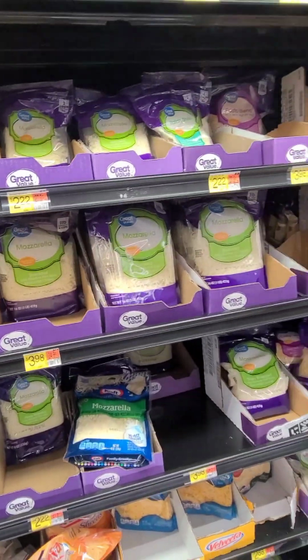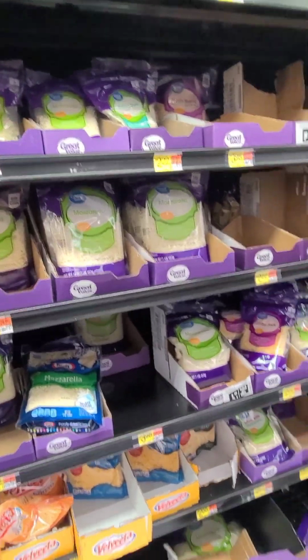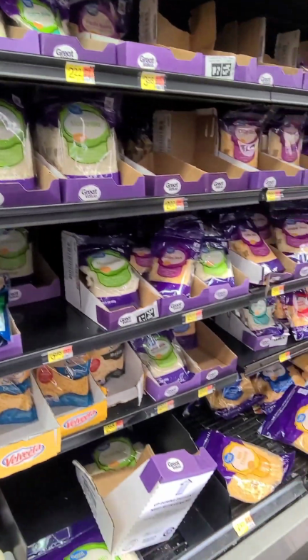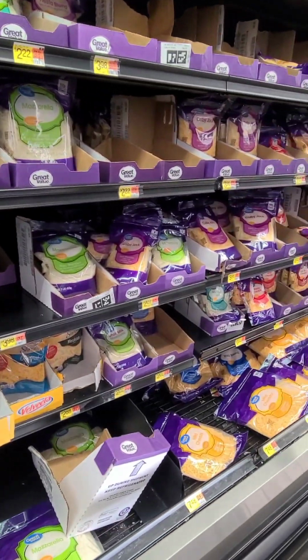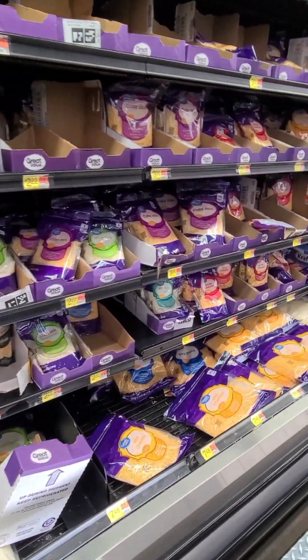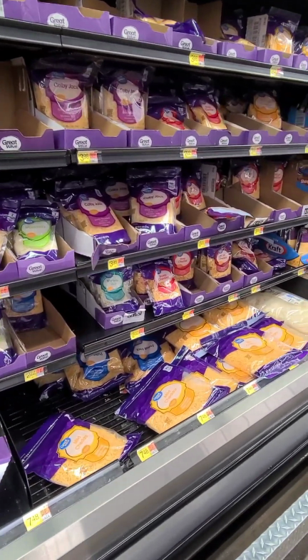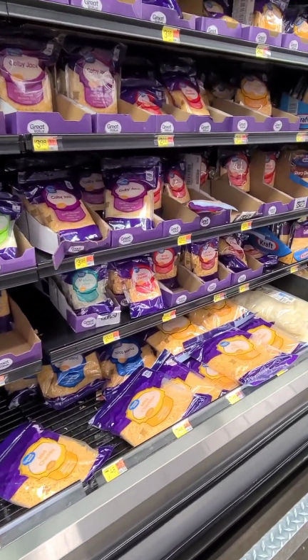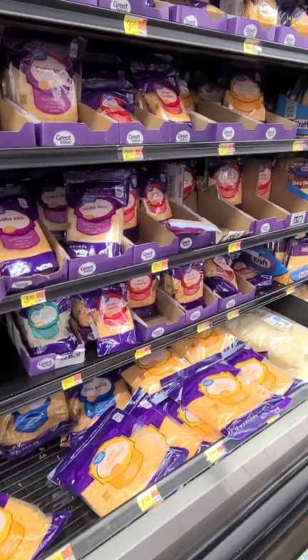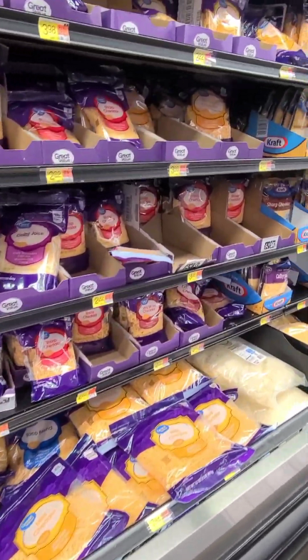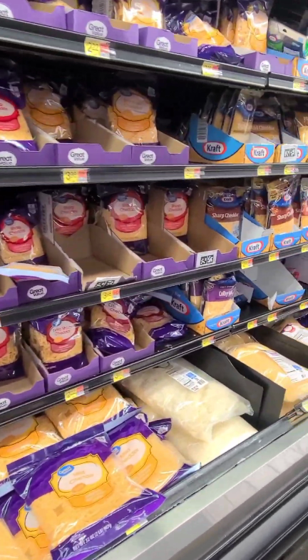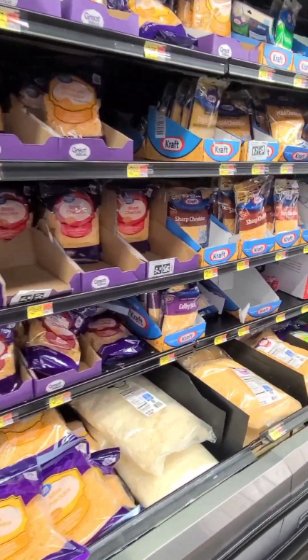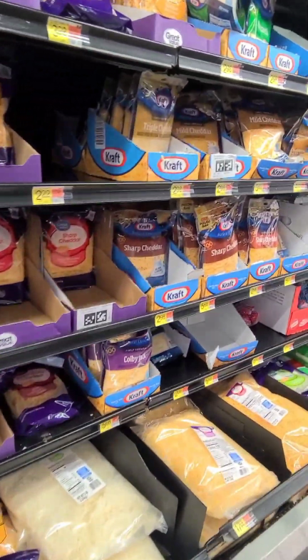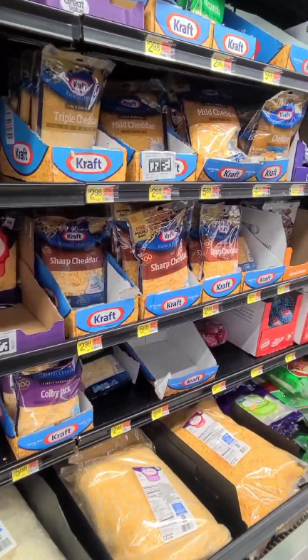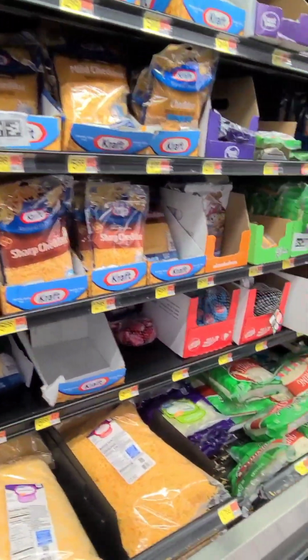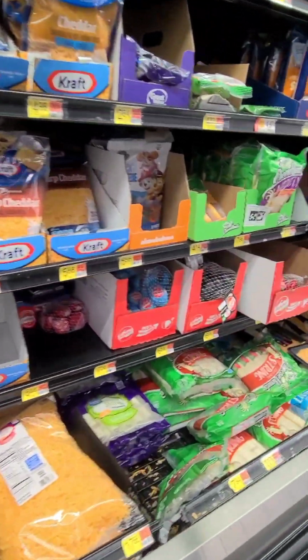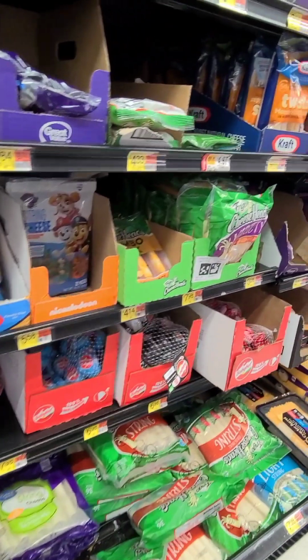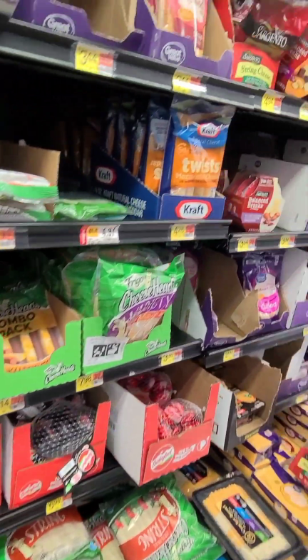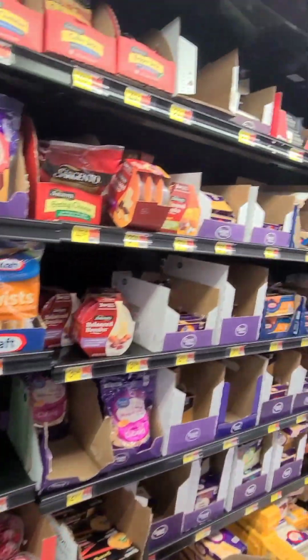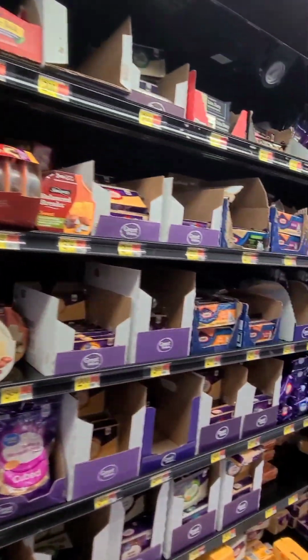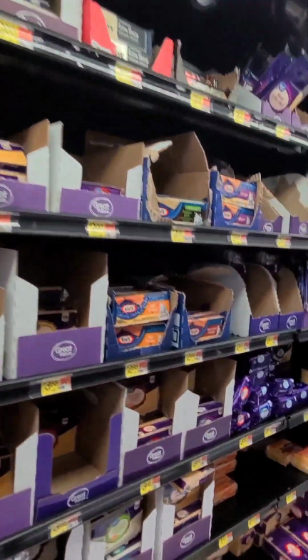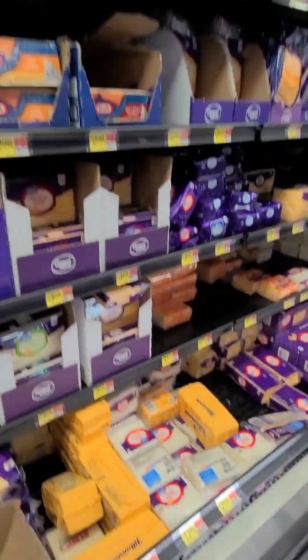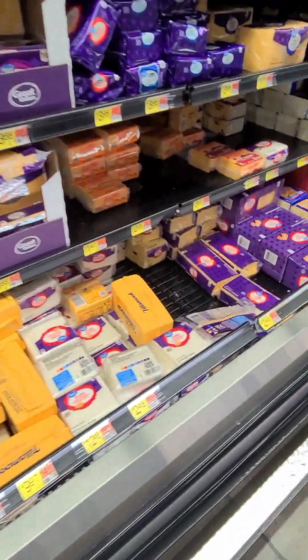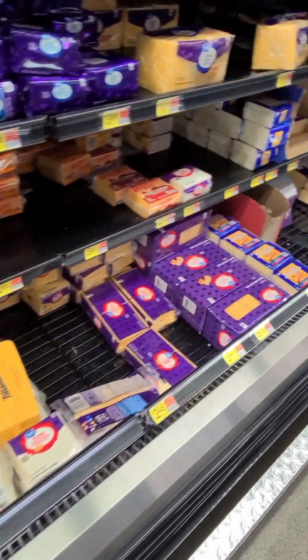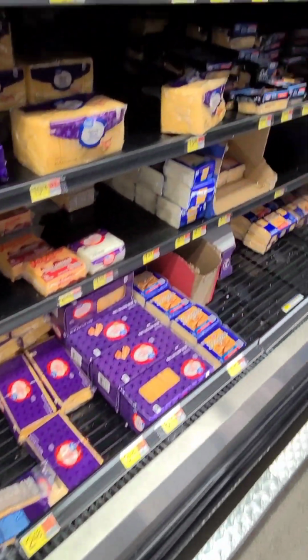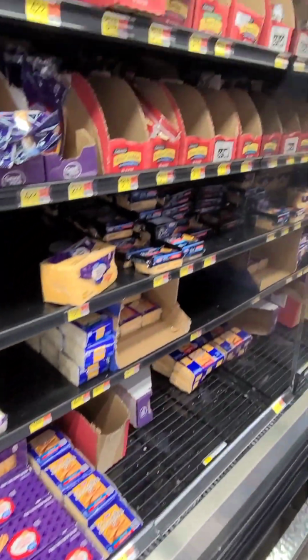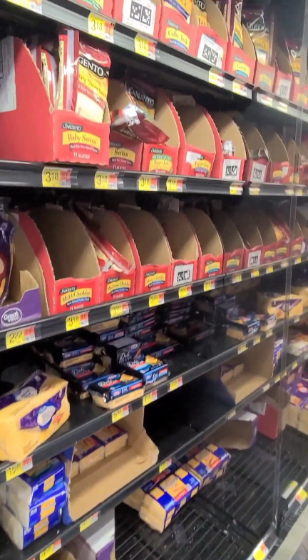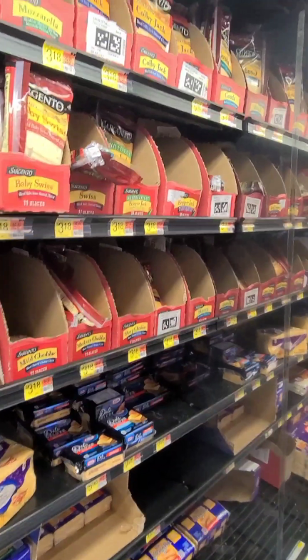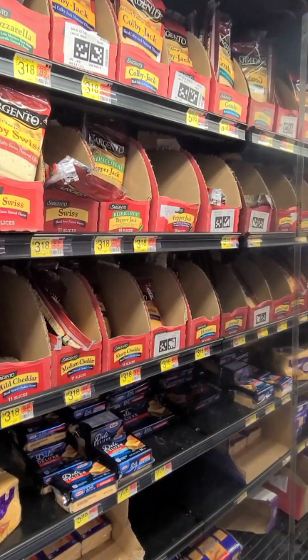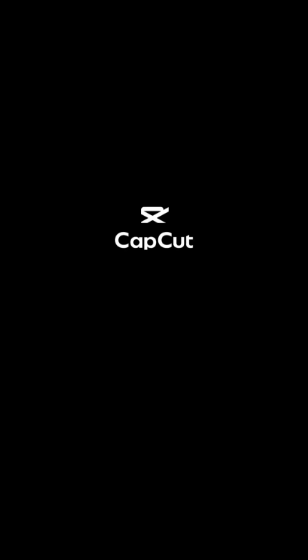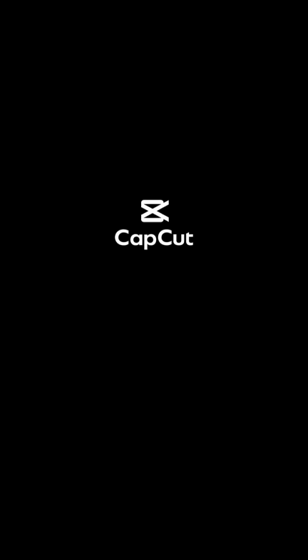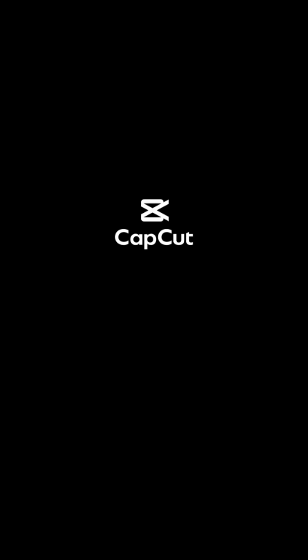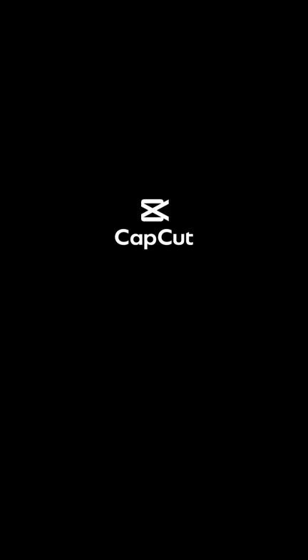Cream cheese — we love it. All these cheeses. We don't eat too much cheese anymore. We used to eat so much cheese, but we've cut back. We still love cheese, it doesn't bother us, but it does stall our weight a little bit, so we cut back on it sometimes.